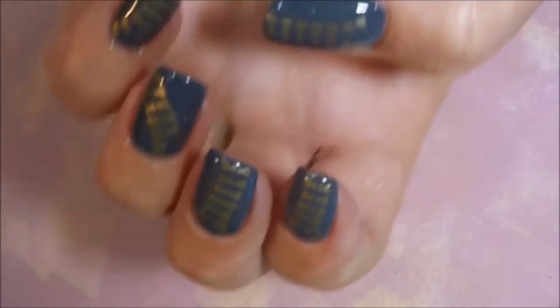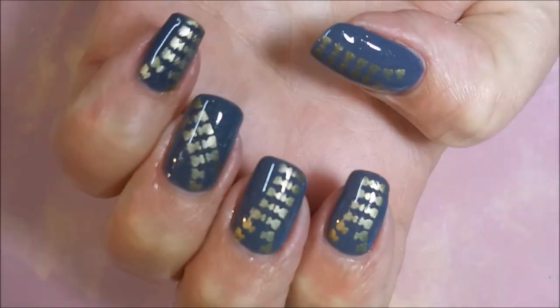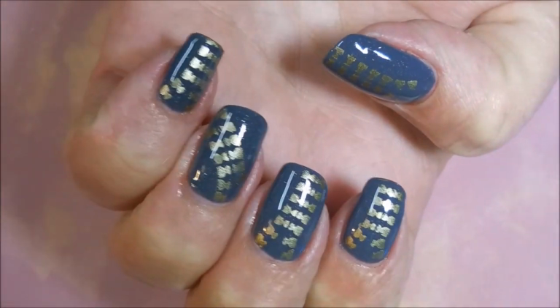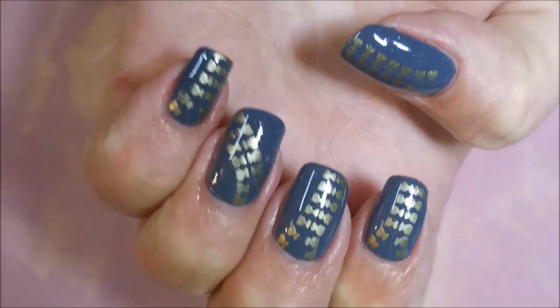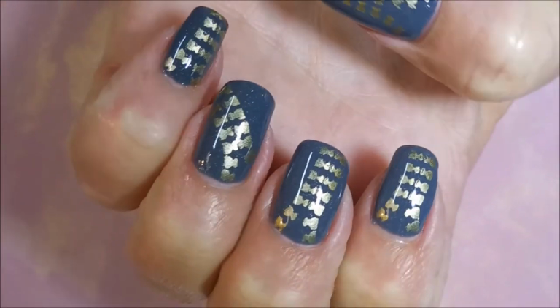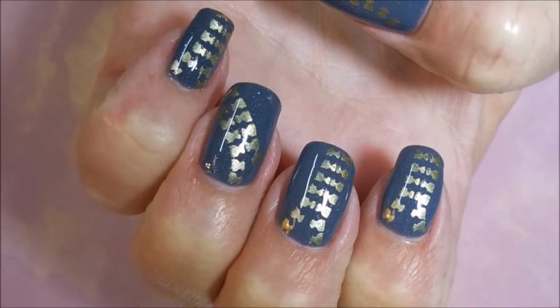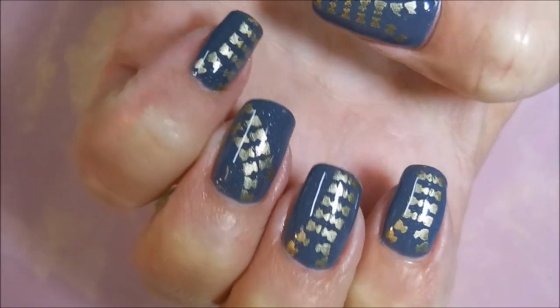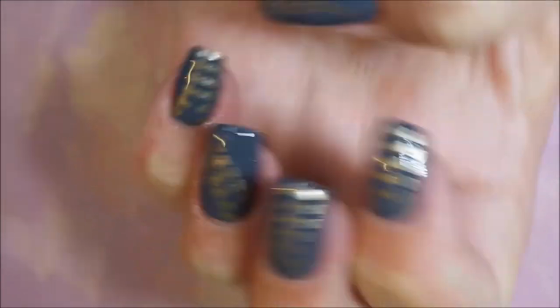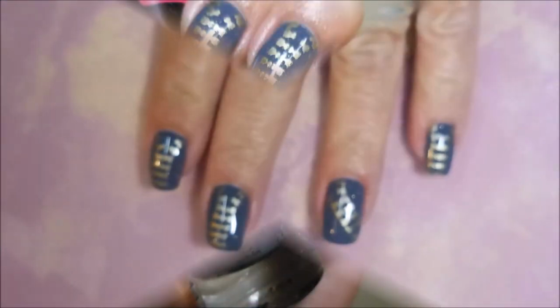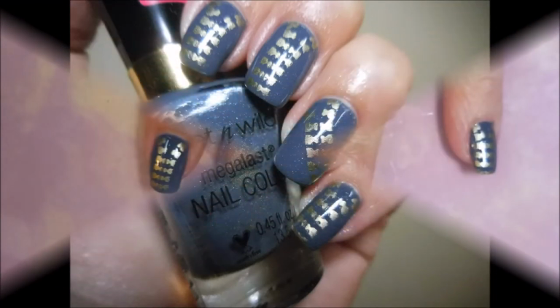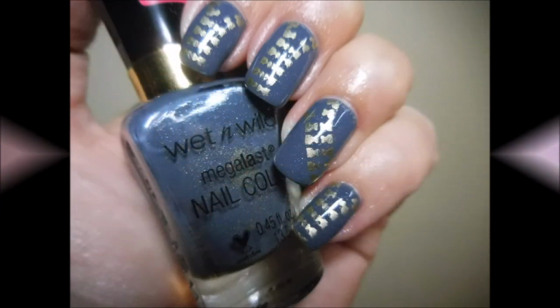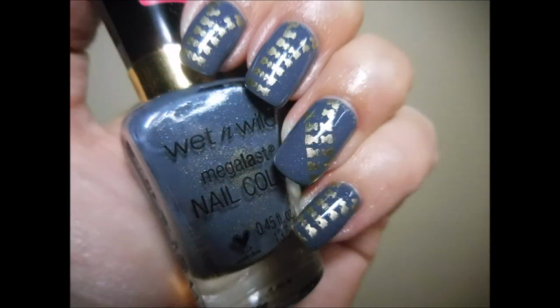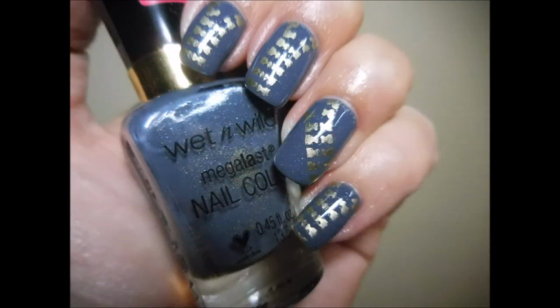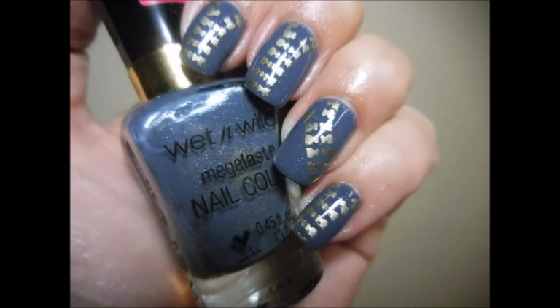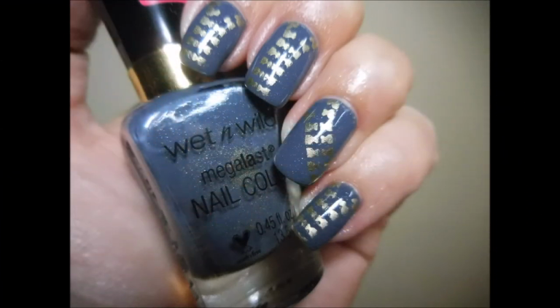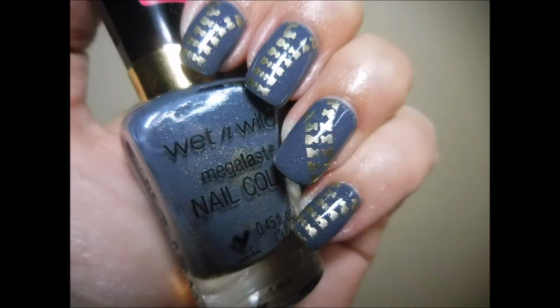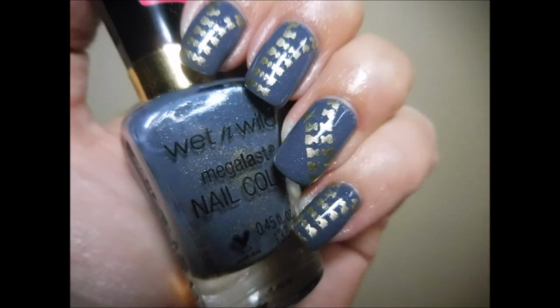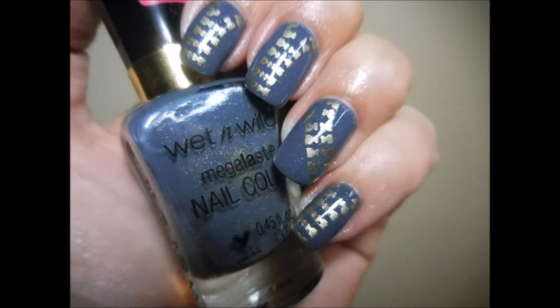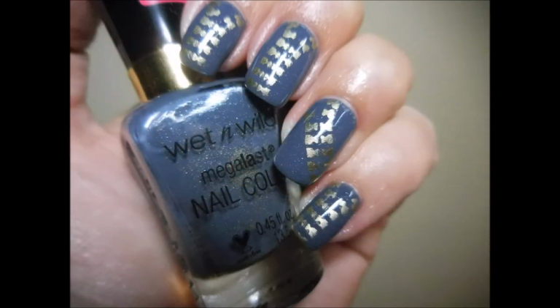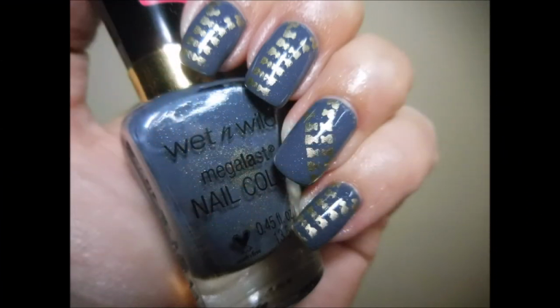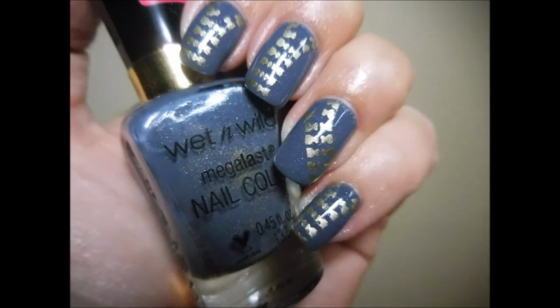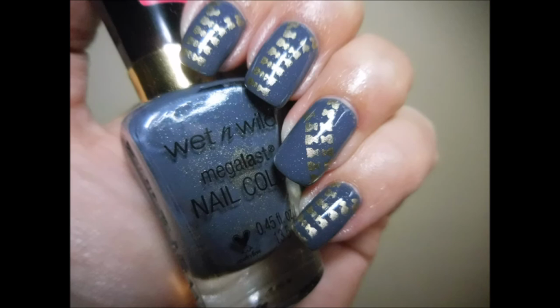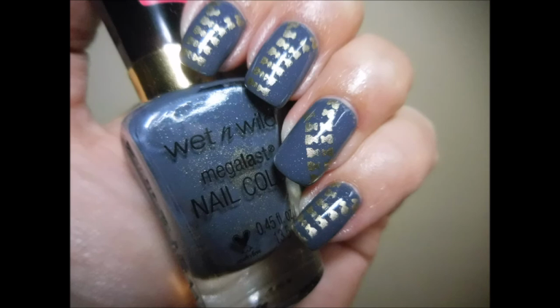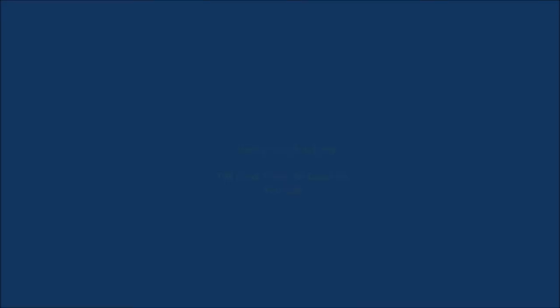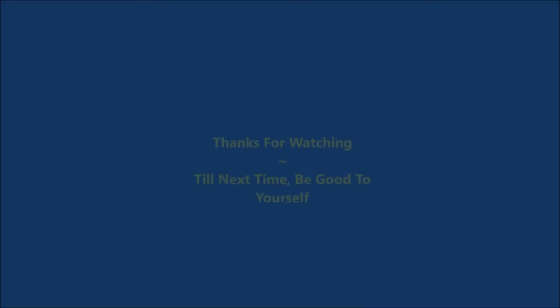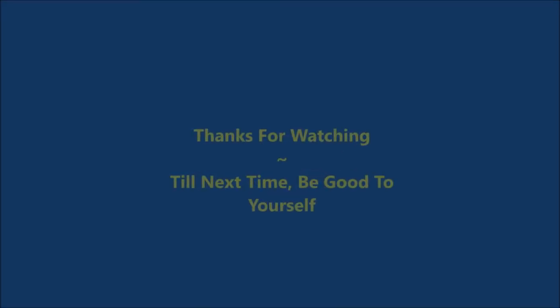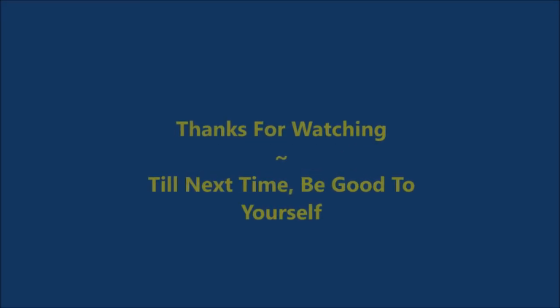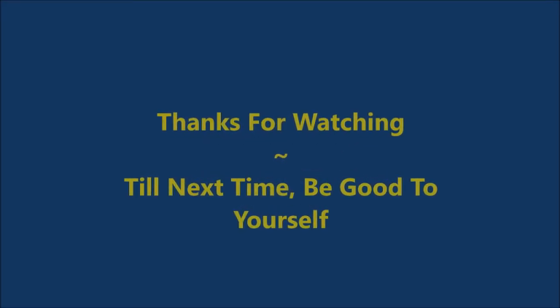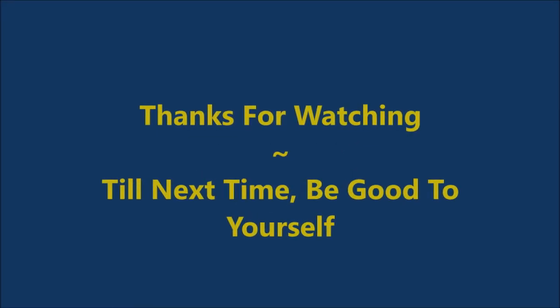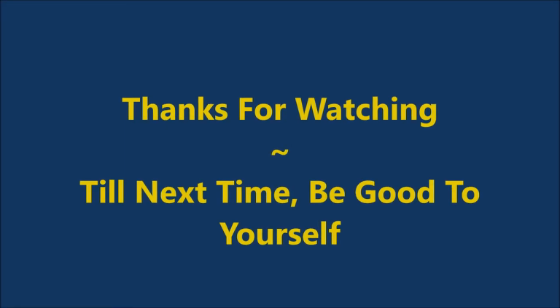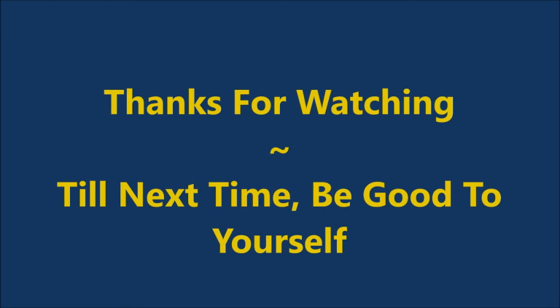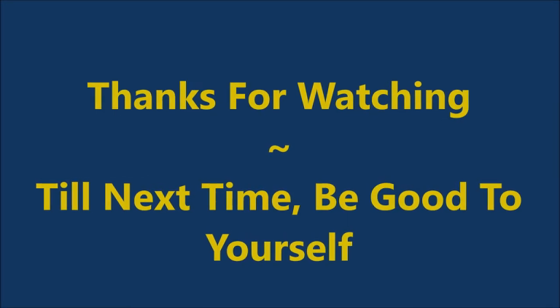And here is my swatch photo. K-bling! I hope you like this one. Leave me a comment down below, and until next time, be good to yourself. I'll talk to you soon. Bye!